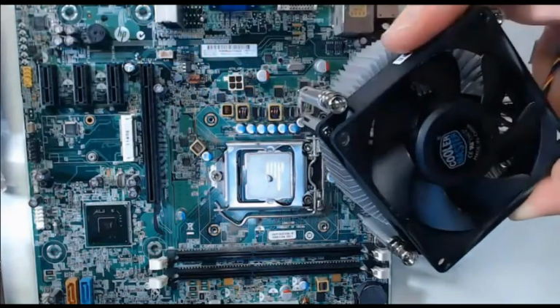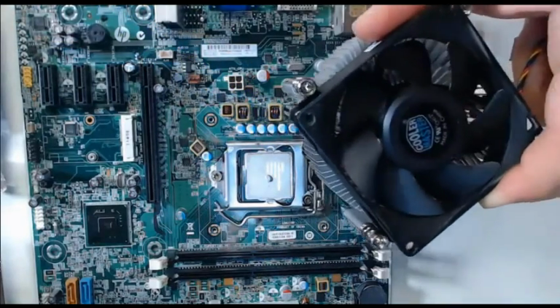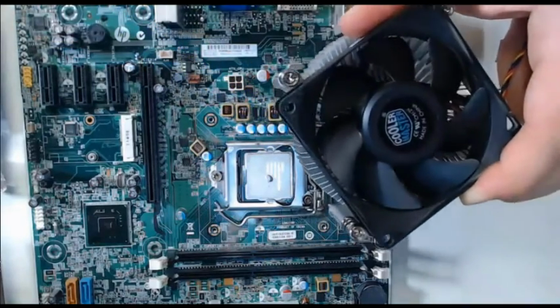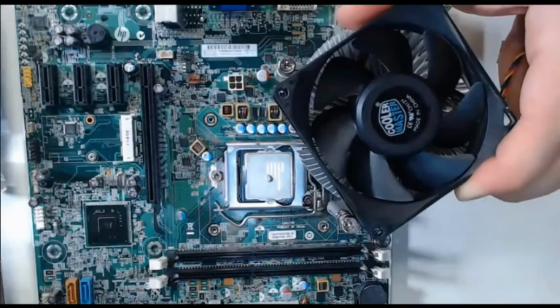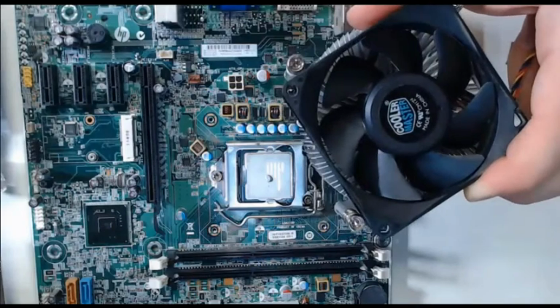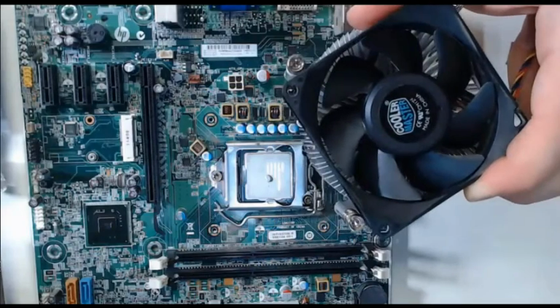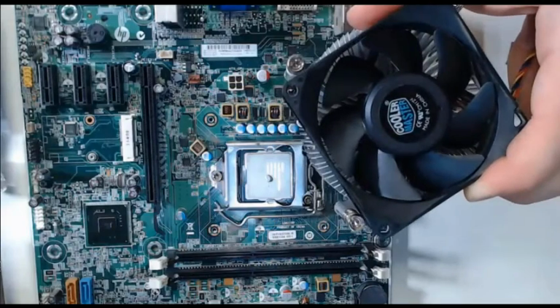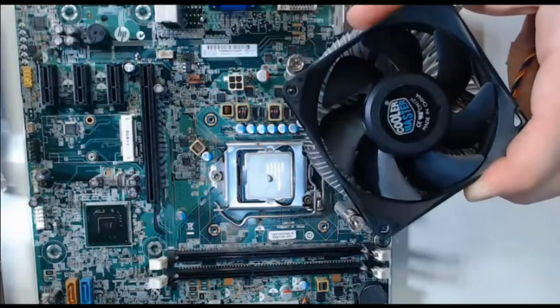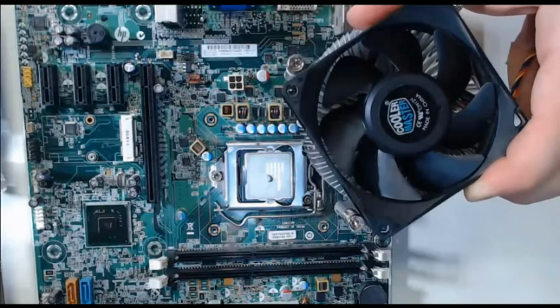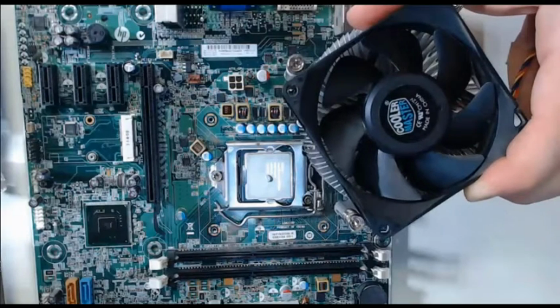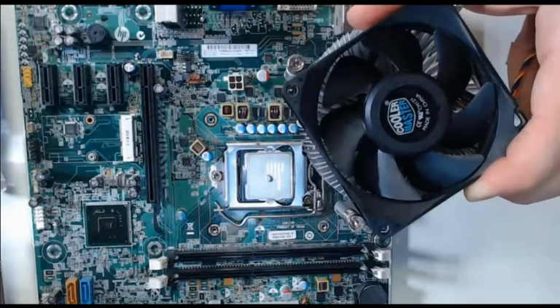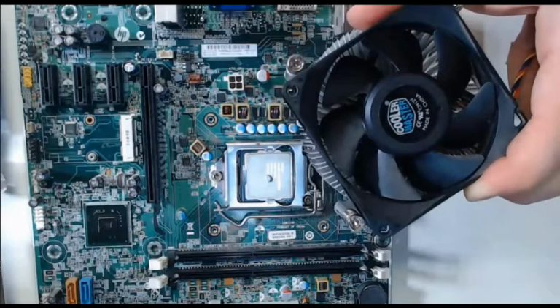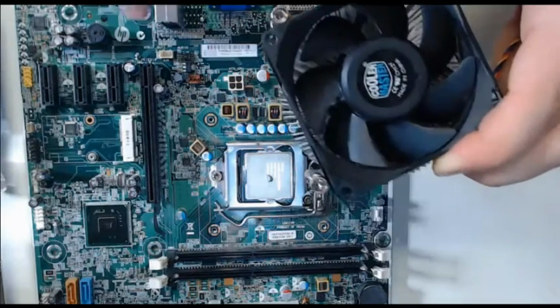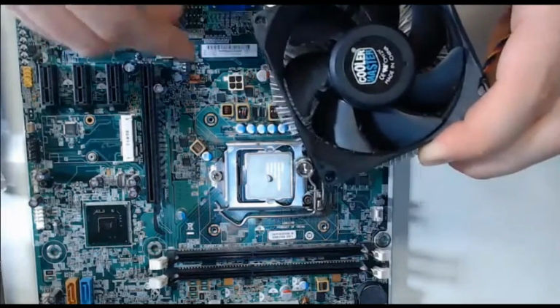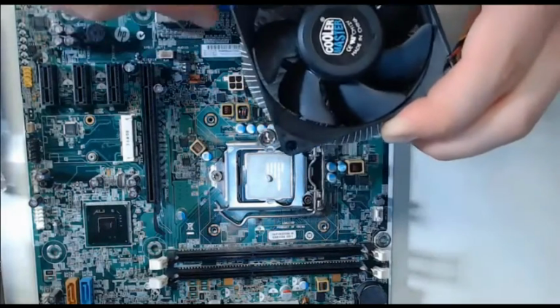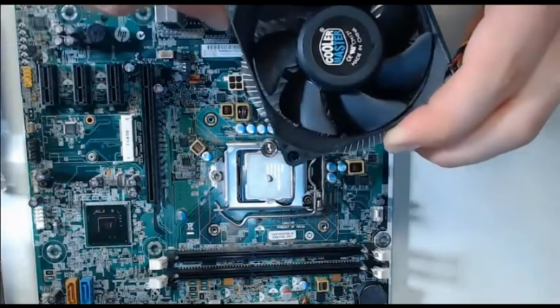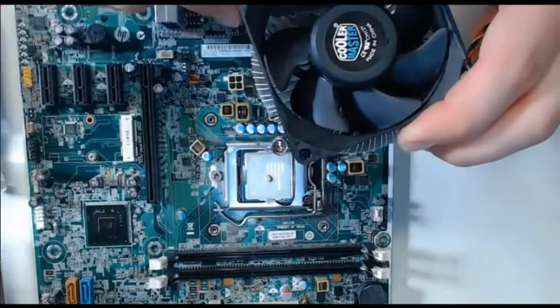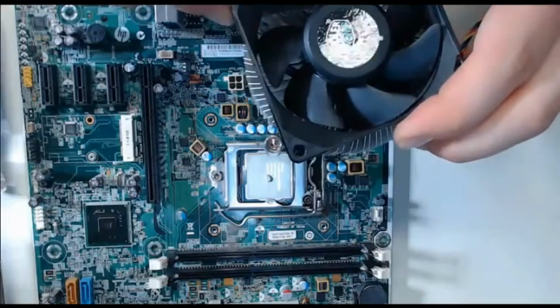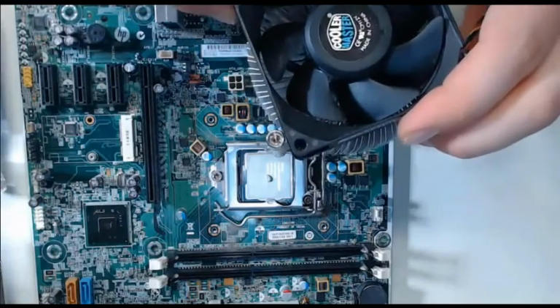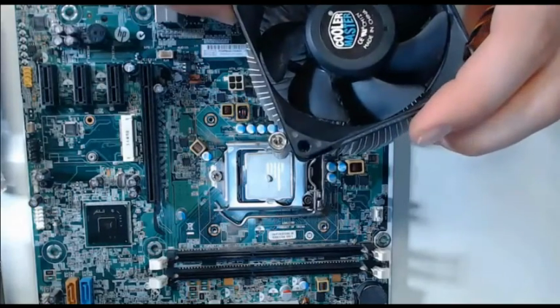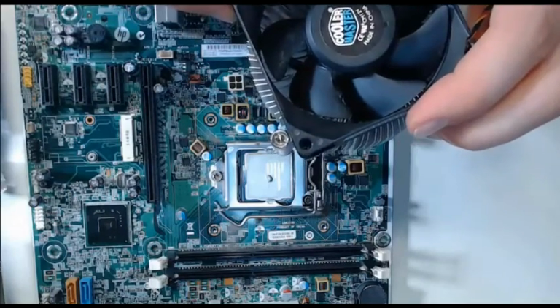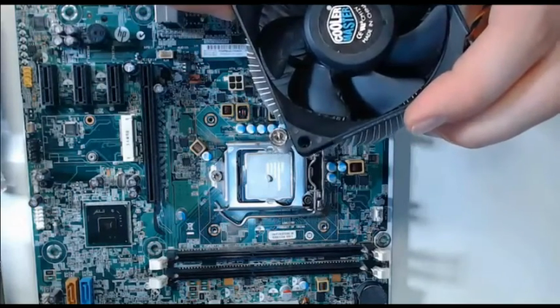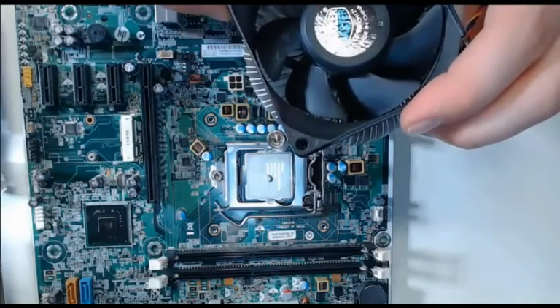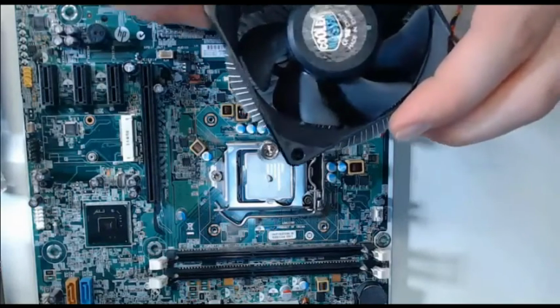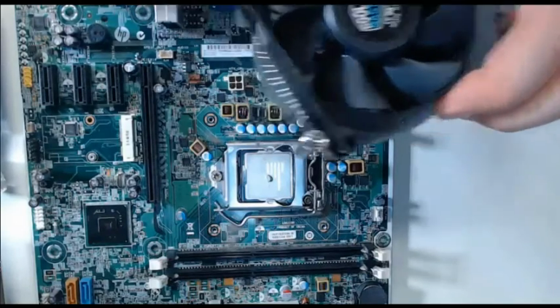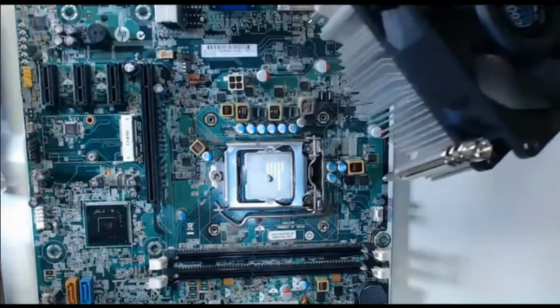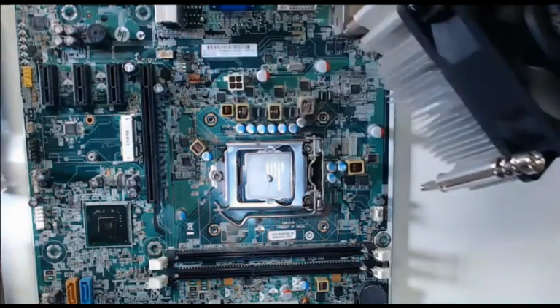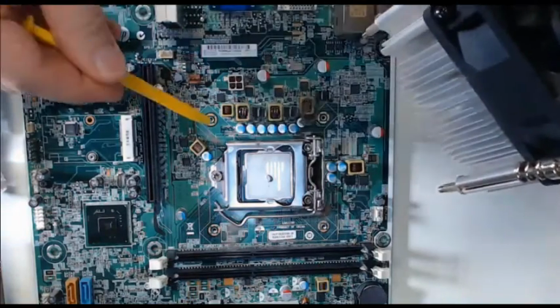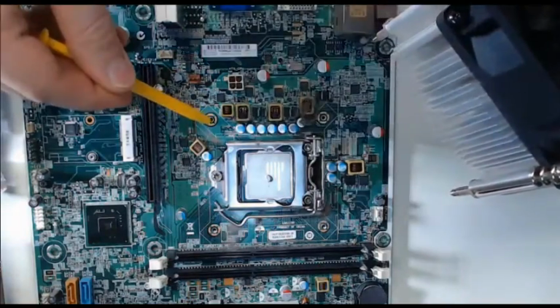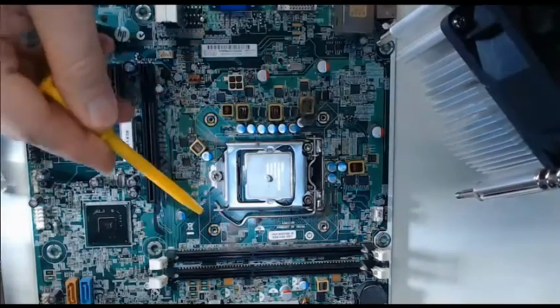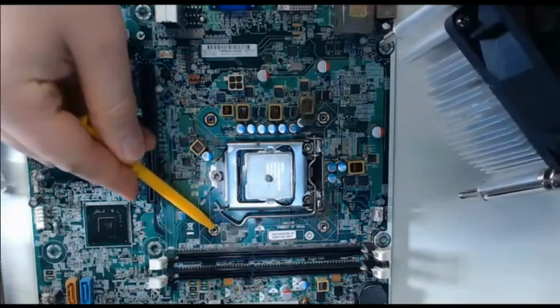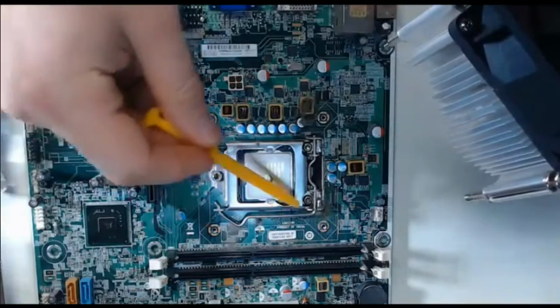As we attempt to place the heat sink on the motherboard, it may take one to two attempts to position it correctly over the screws that are going to surround our CPU.